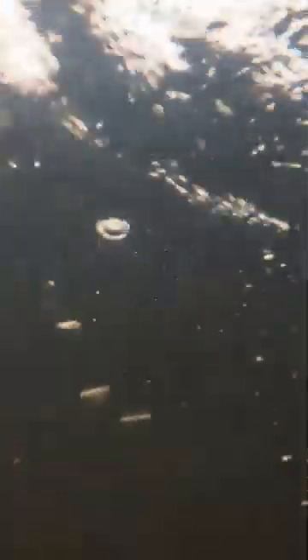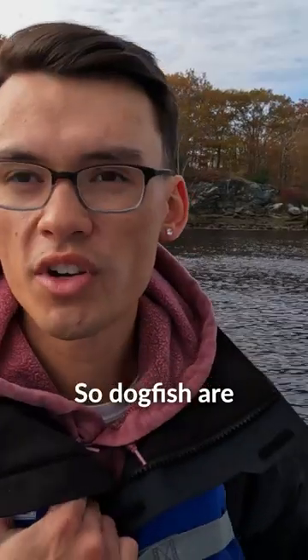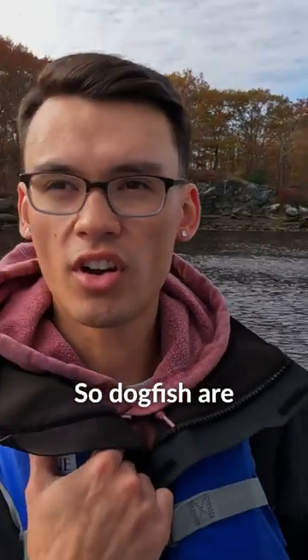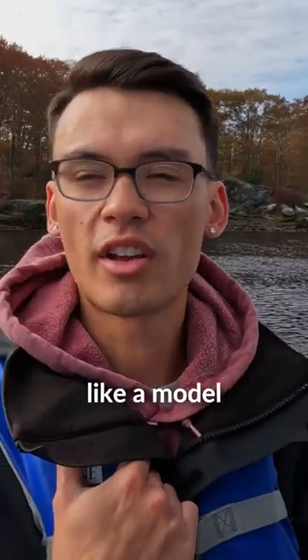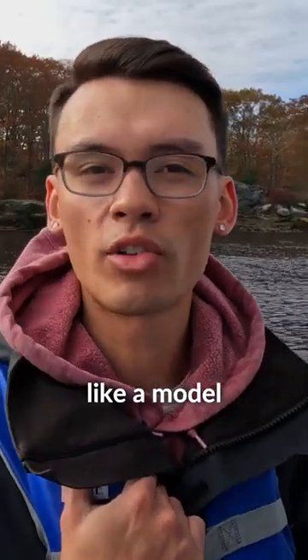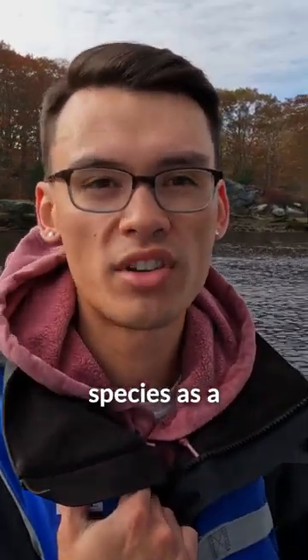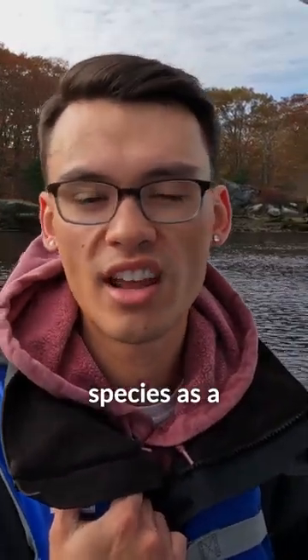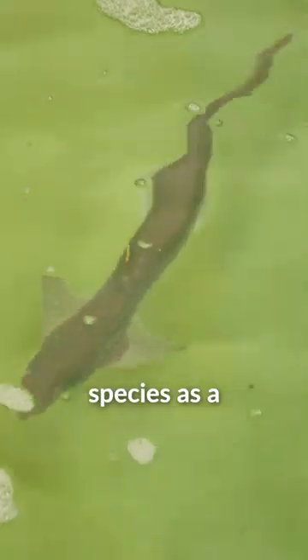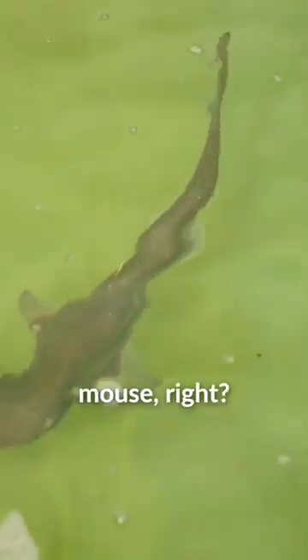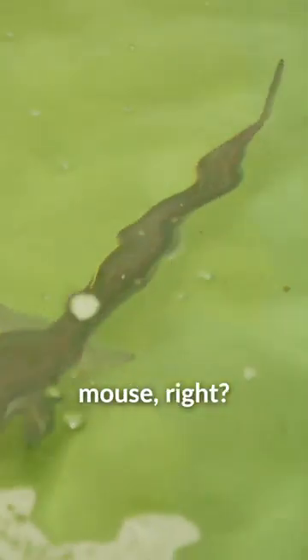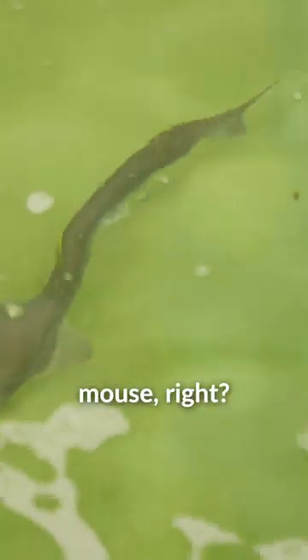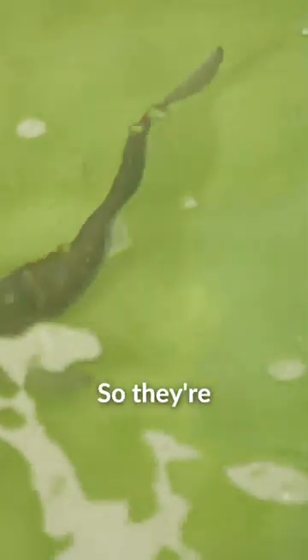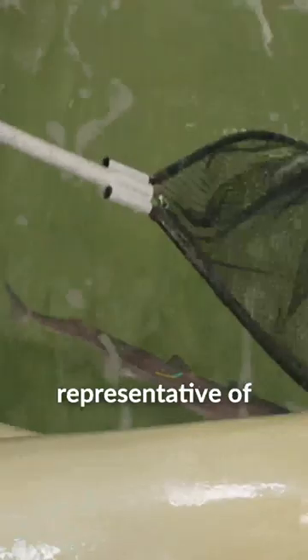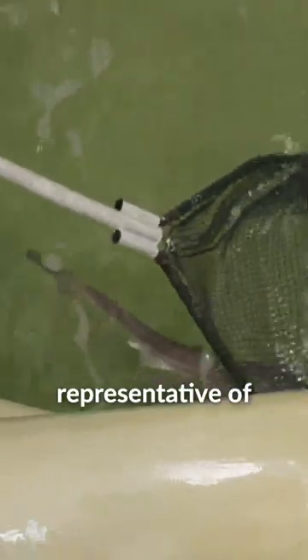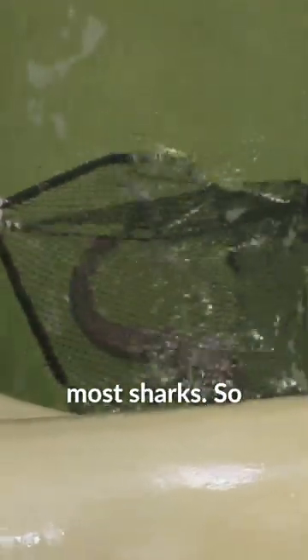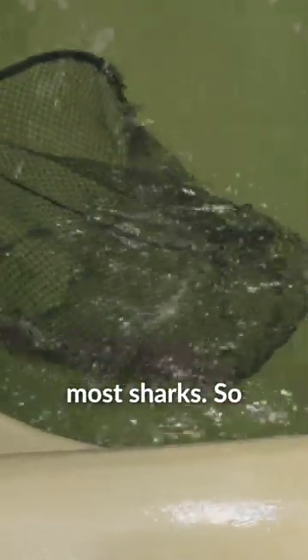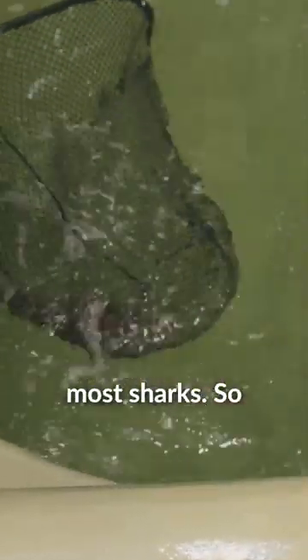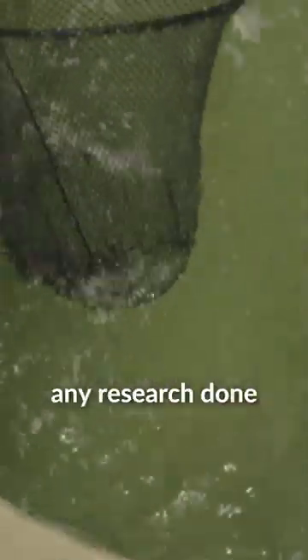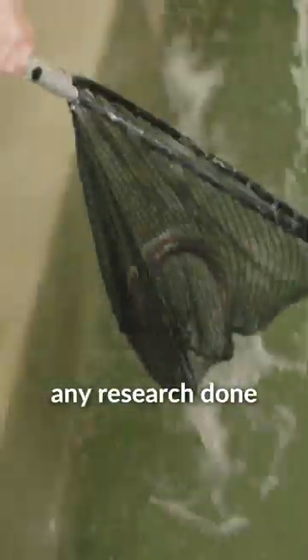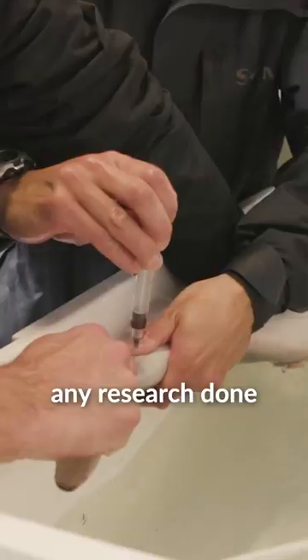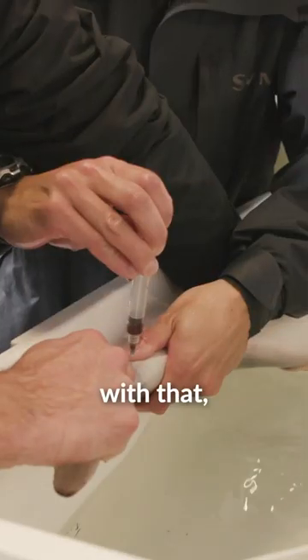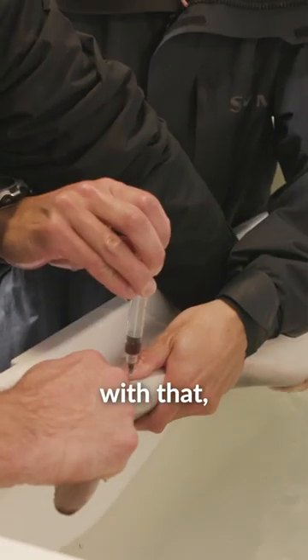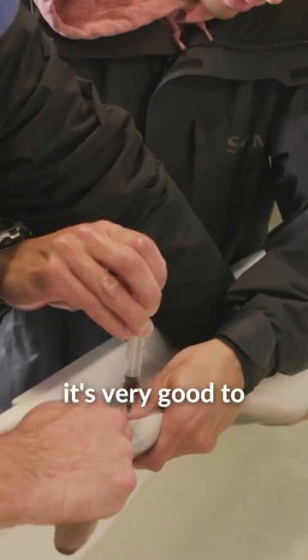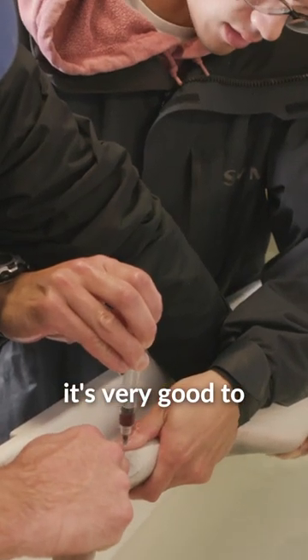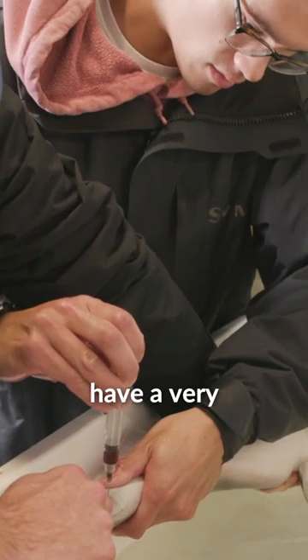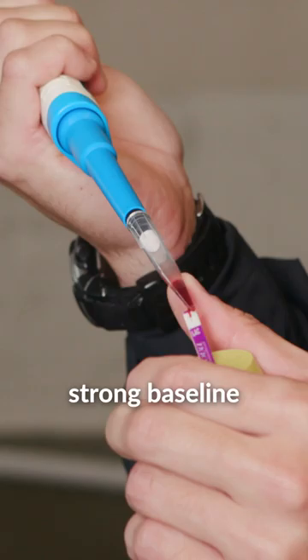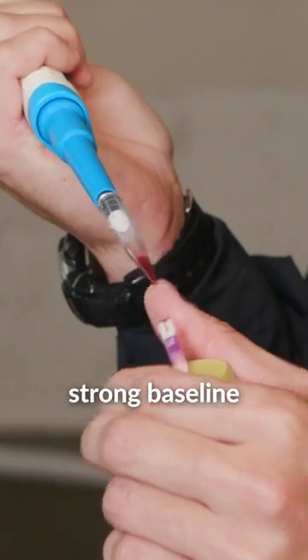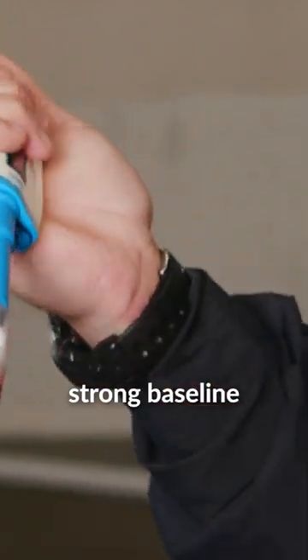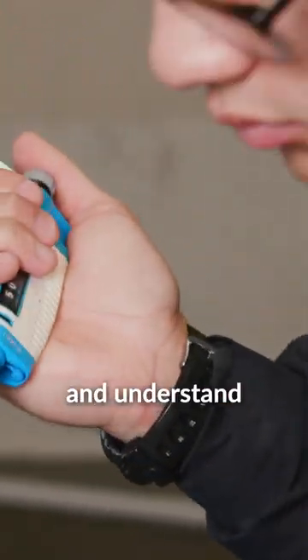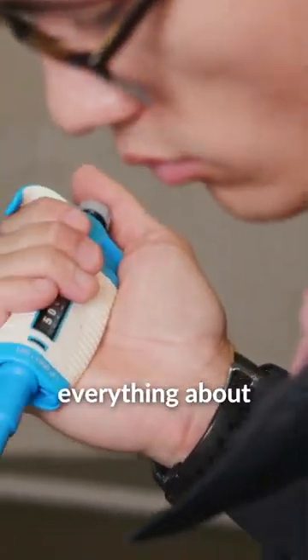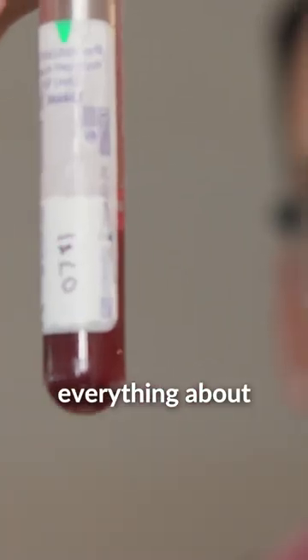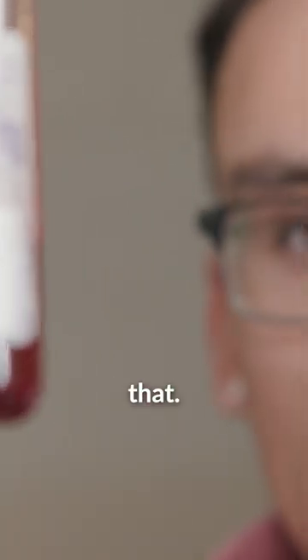Dogfish are like a model species, like a mouse — they're representative of most sharks. So any research done with them, it's very good to have a strong baseline and understand everything about that.